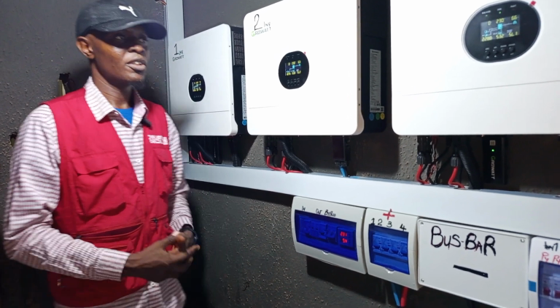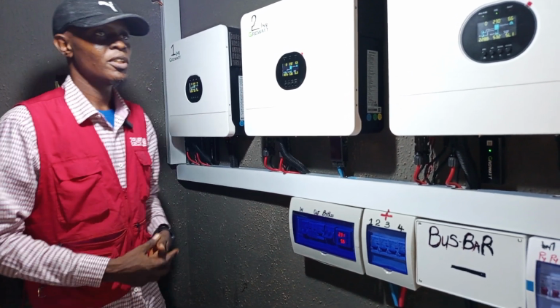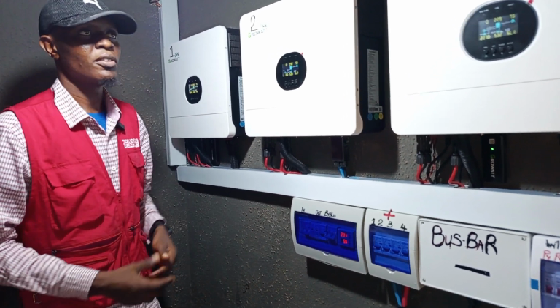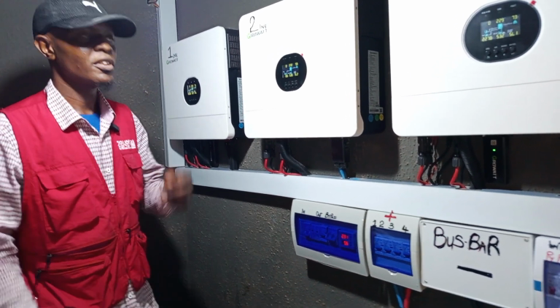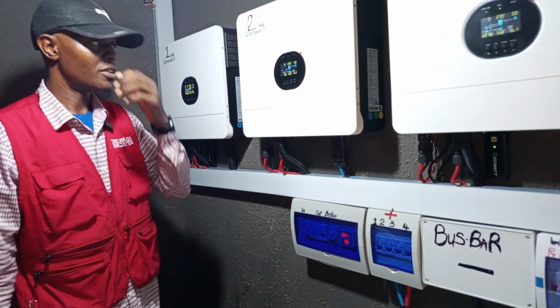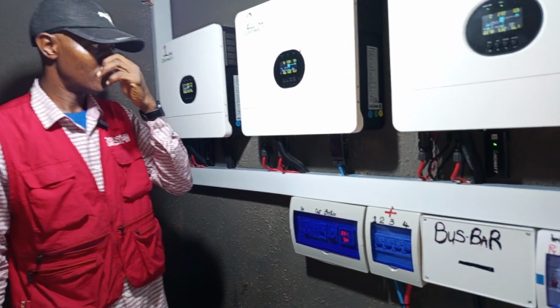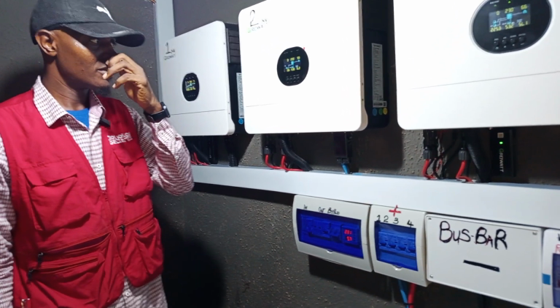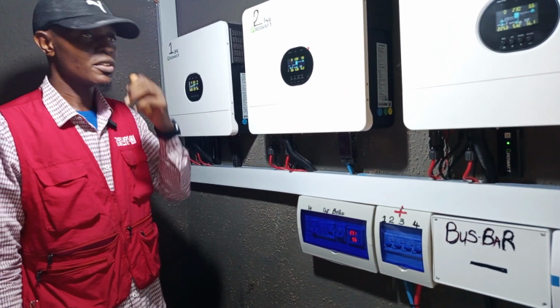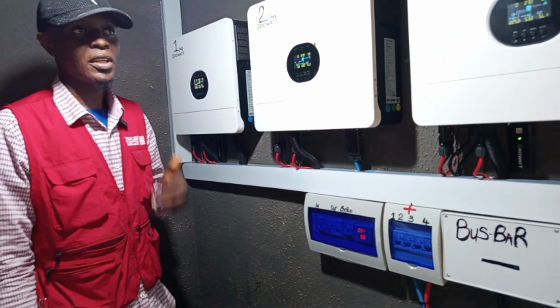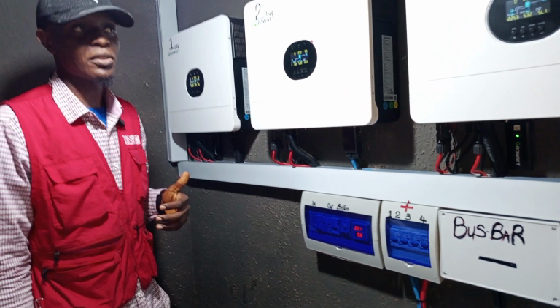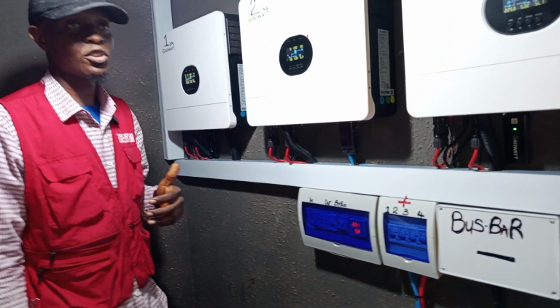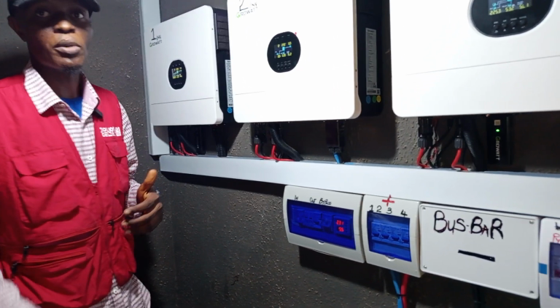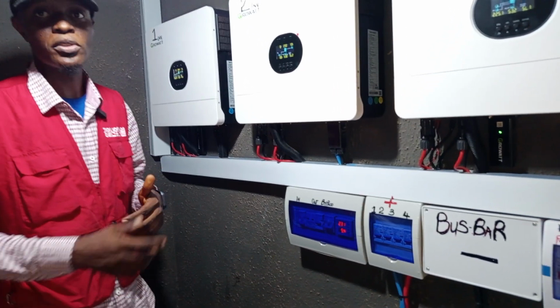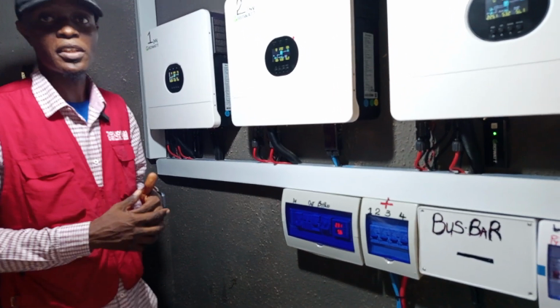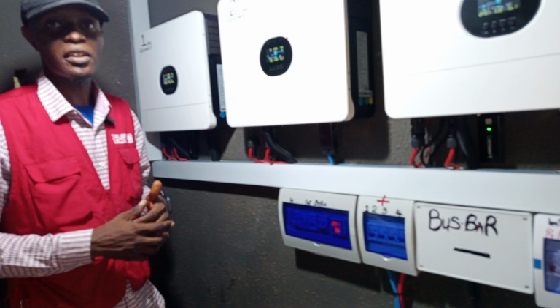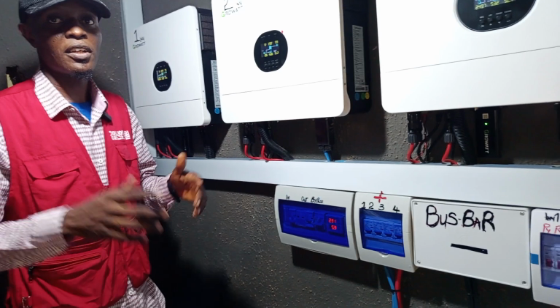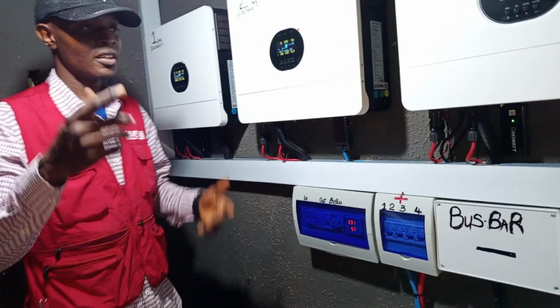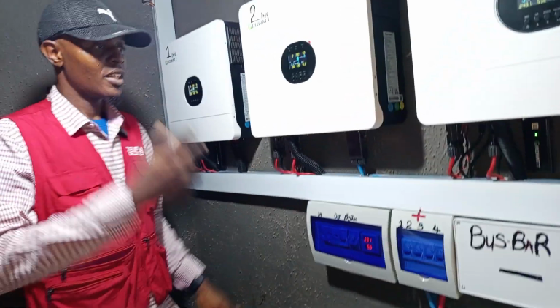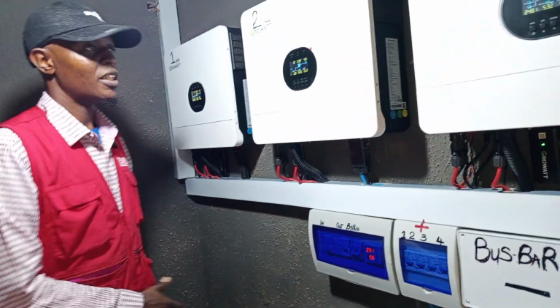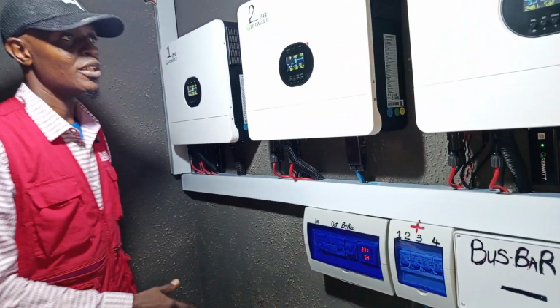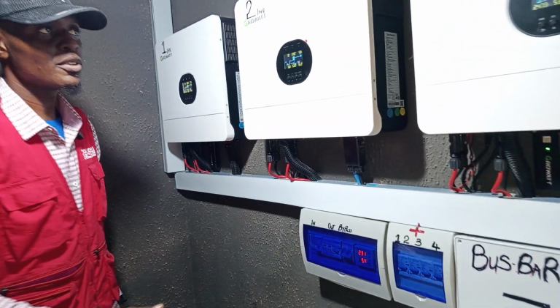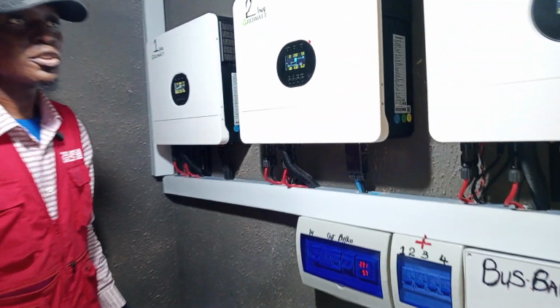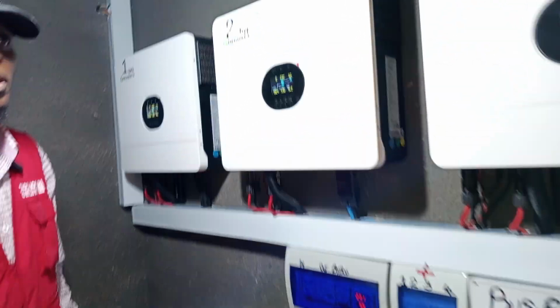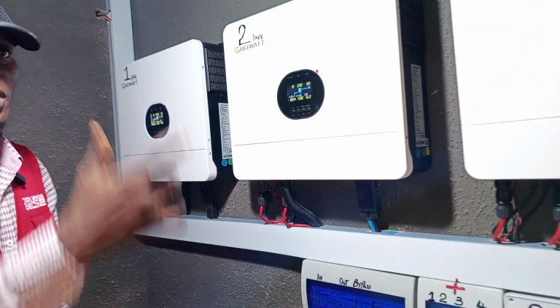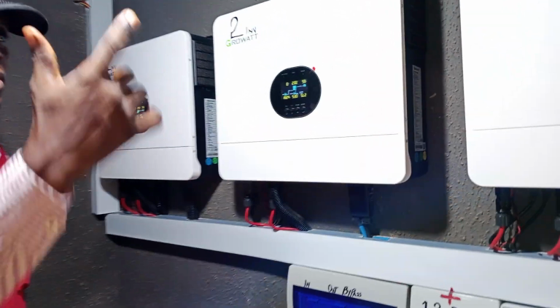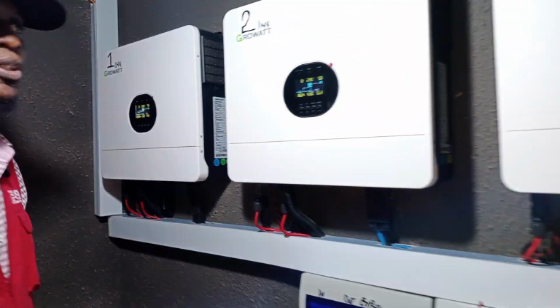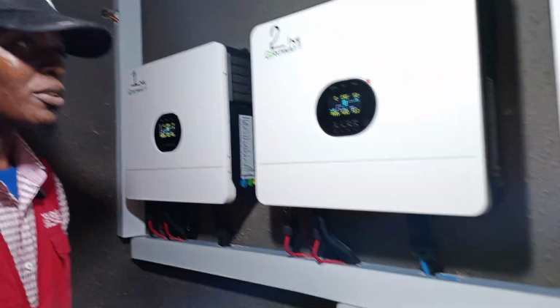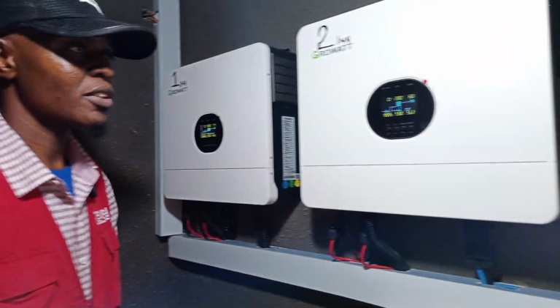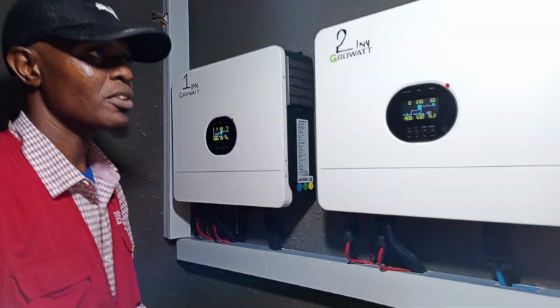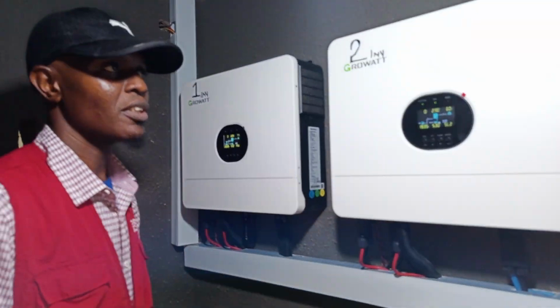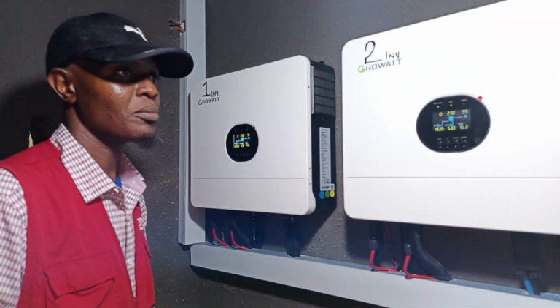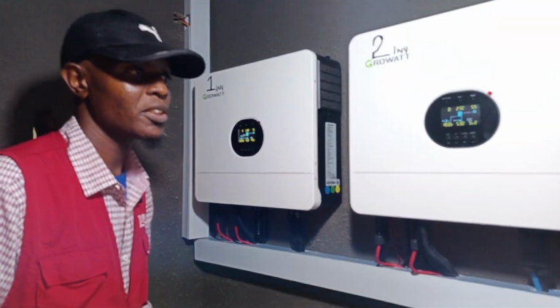Good evening ladies and gentlemen. This is another installation done by Prostar Technica here in Lagos. We have other branches in Buttercourt, but this one is in the Lagos branch.